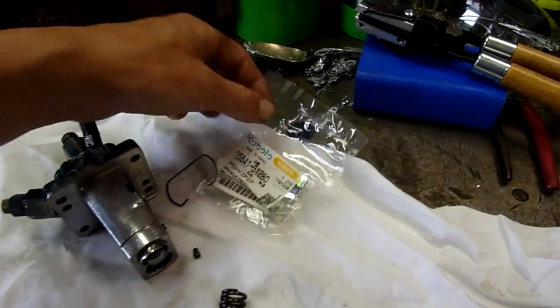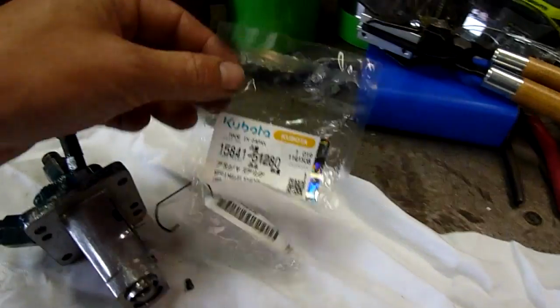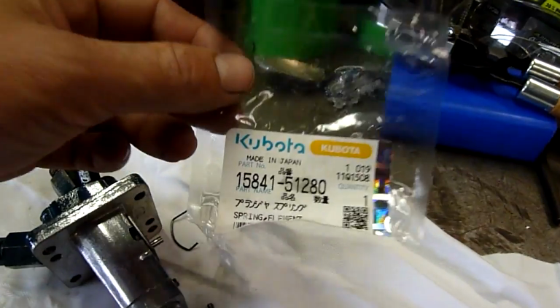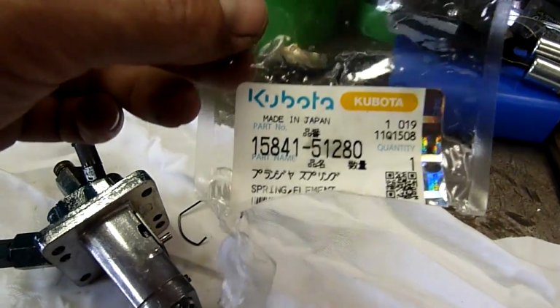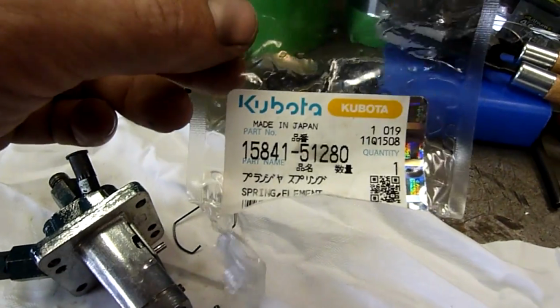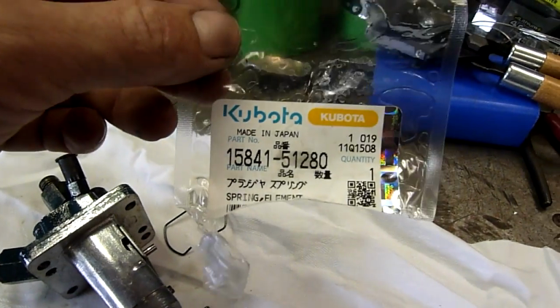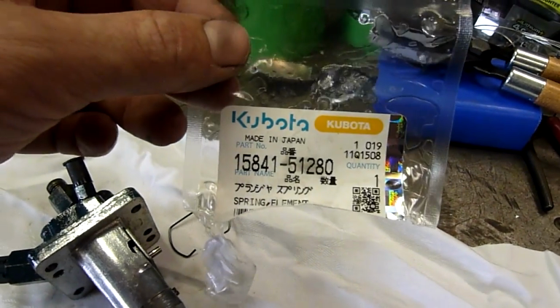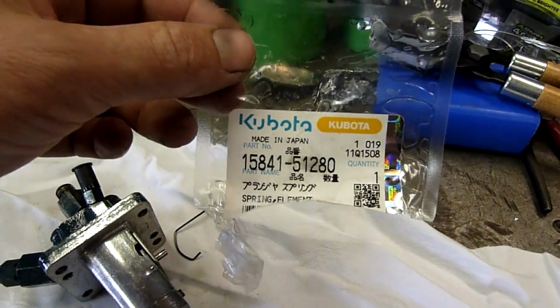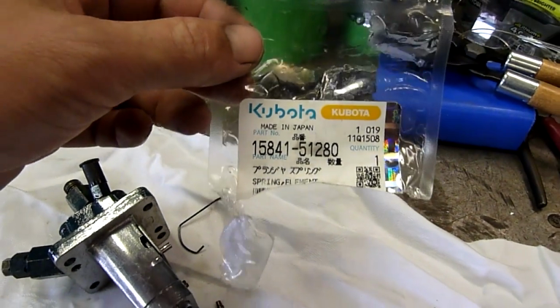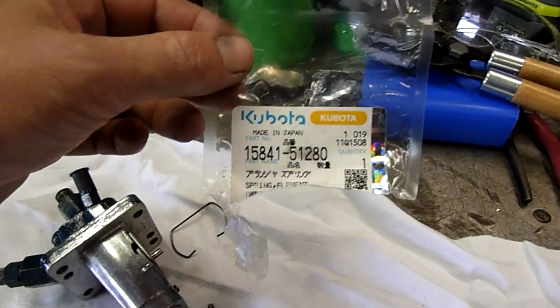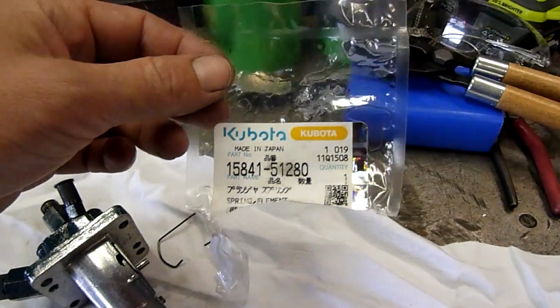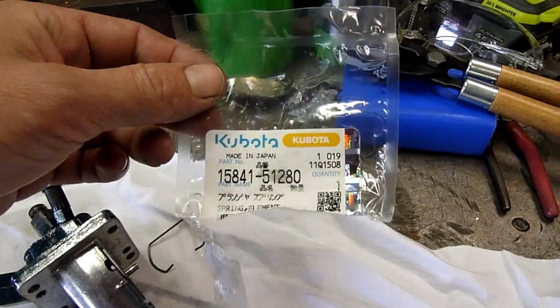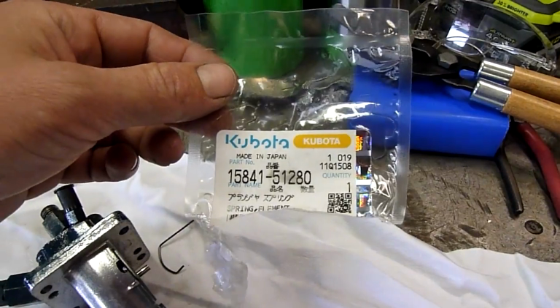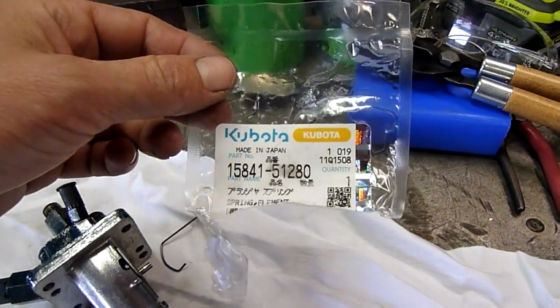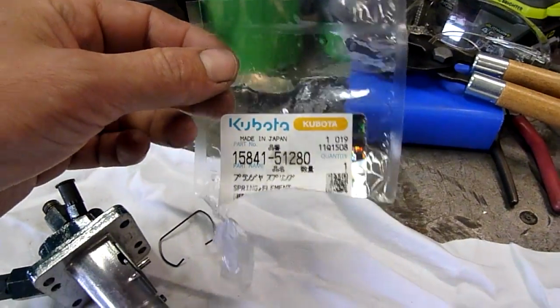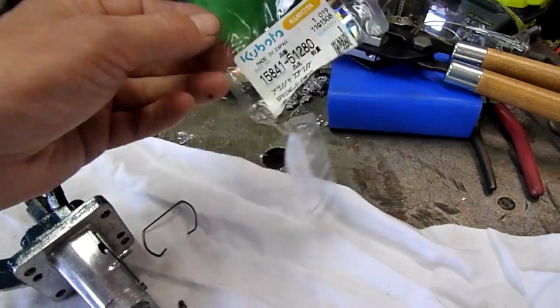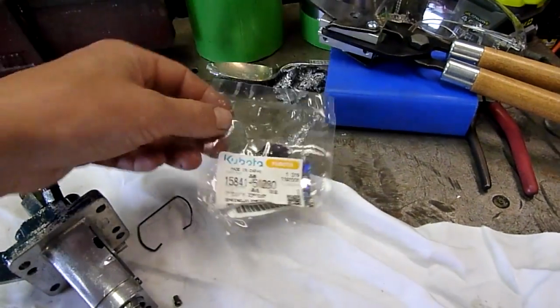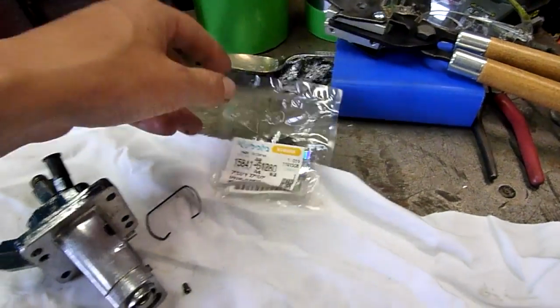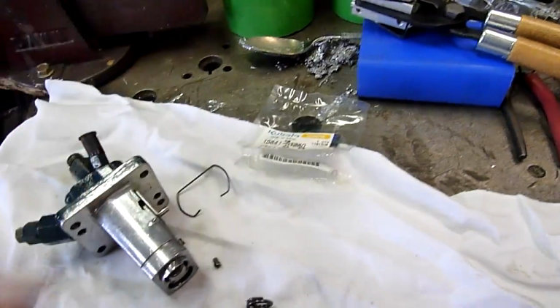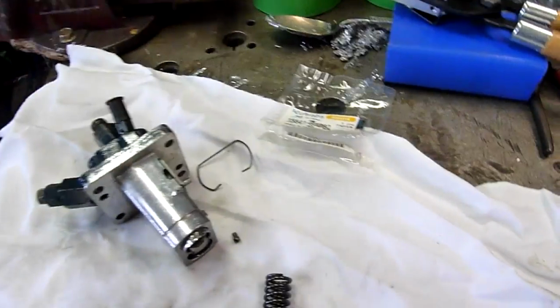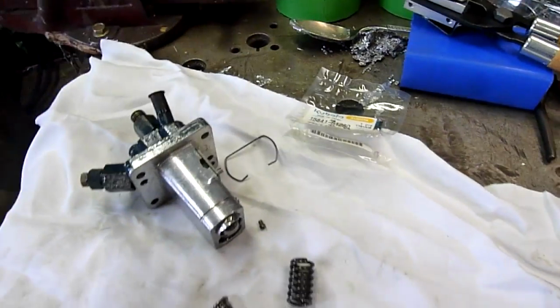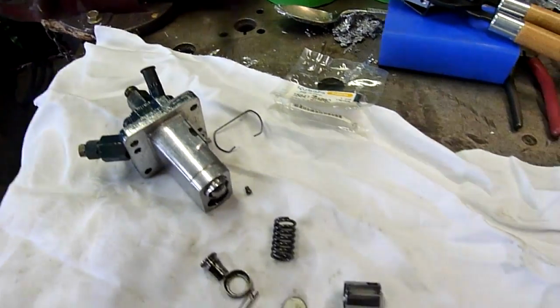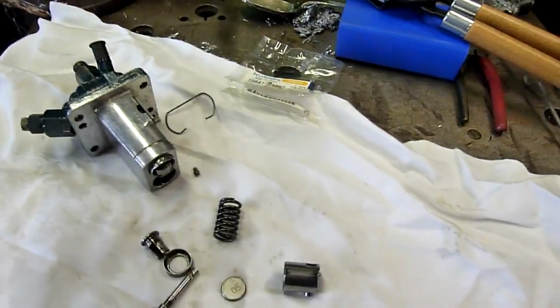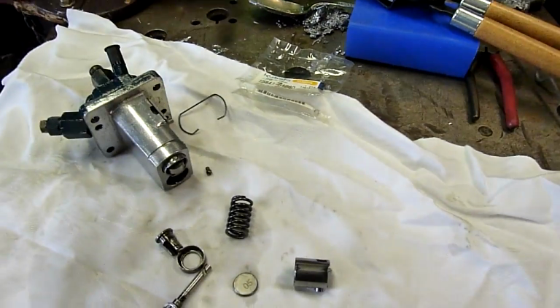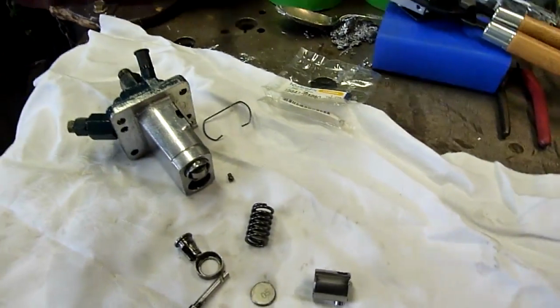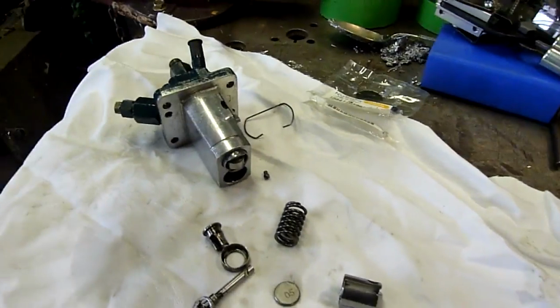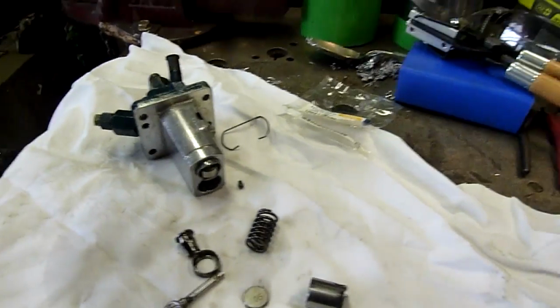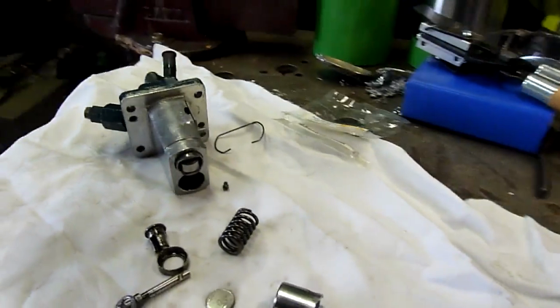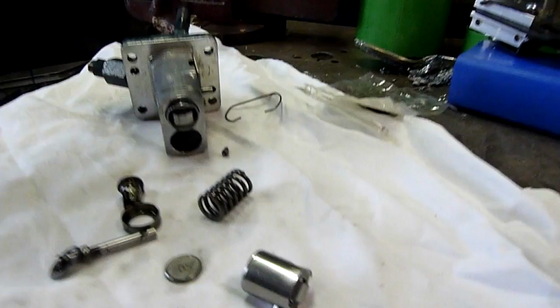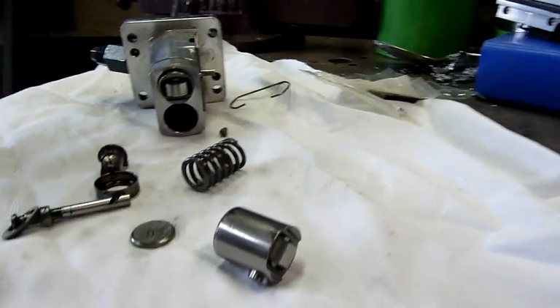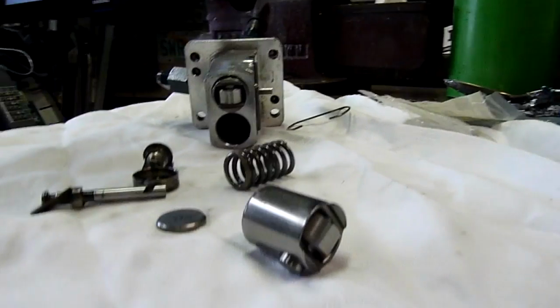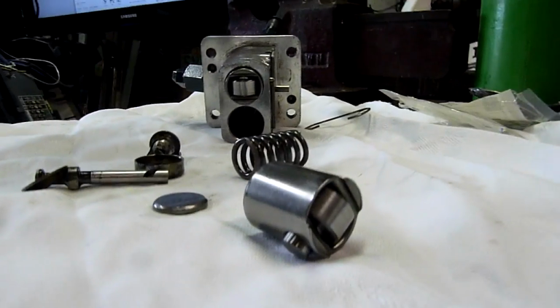That's the part. They were $32 each in Australia, which is pricey for a little spring, but they're brand new and it gets me out of trouble. The mower works again.